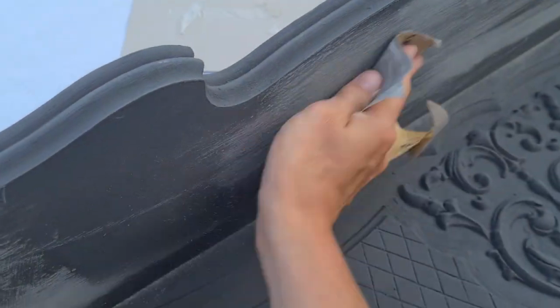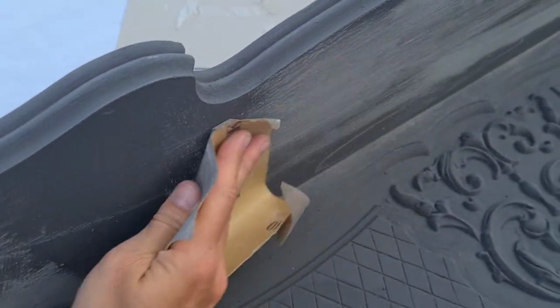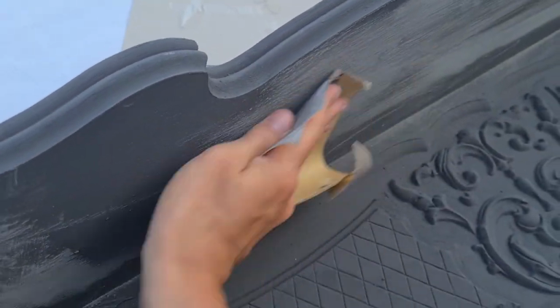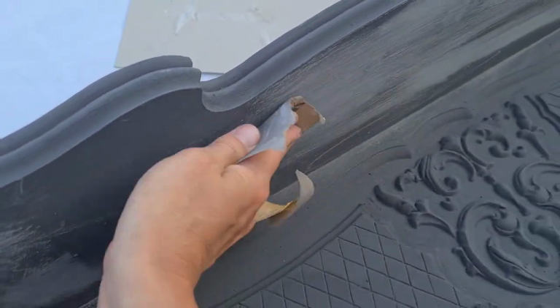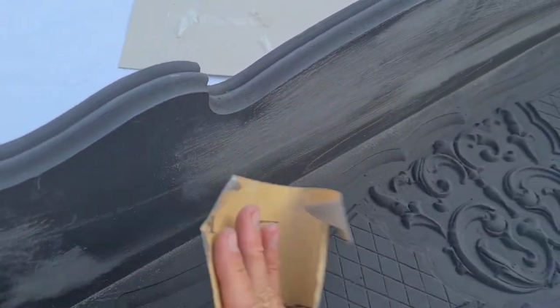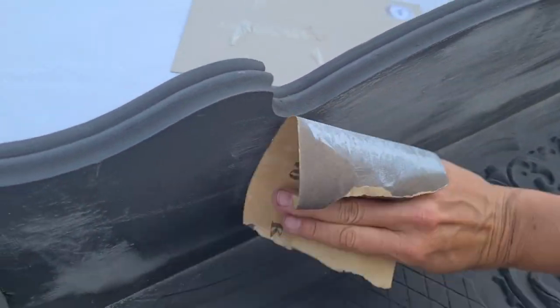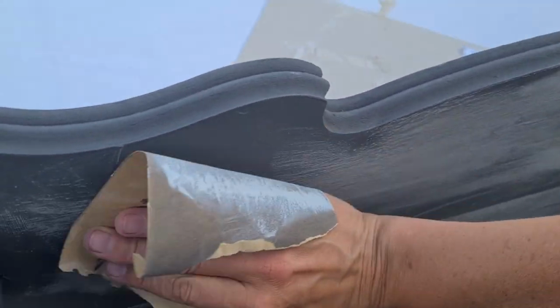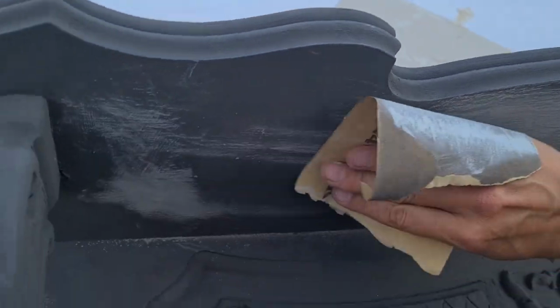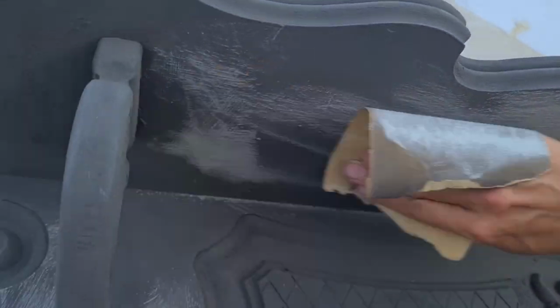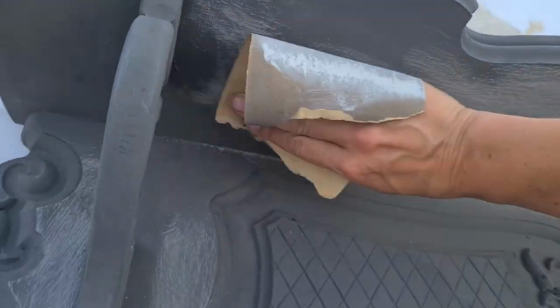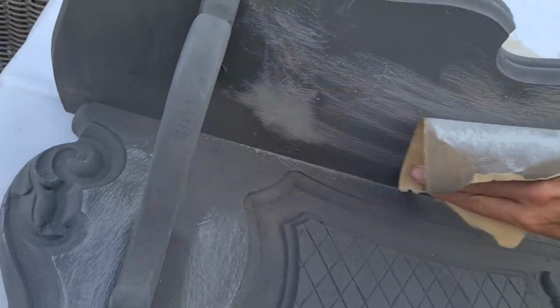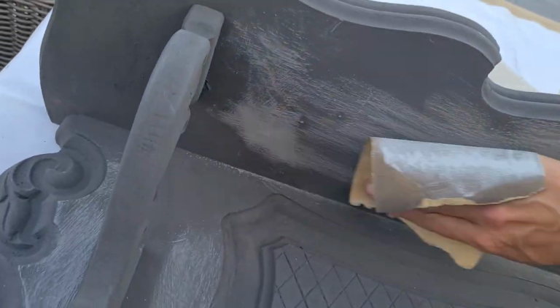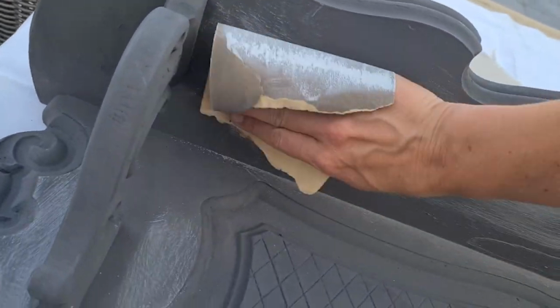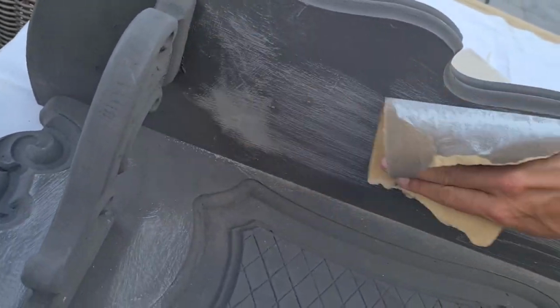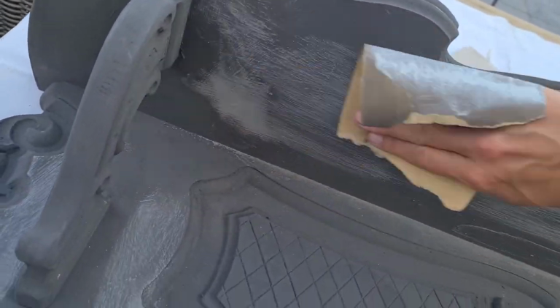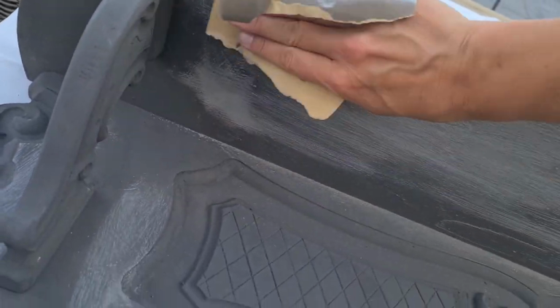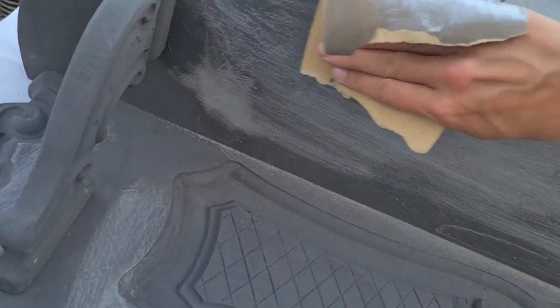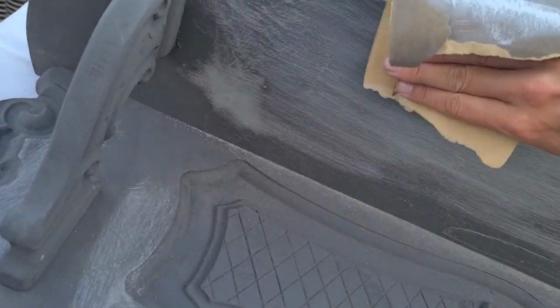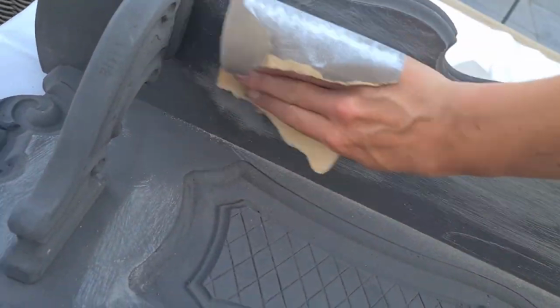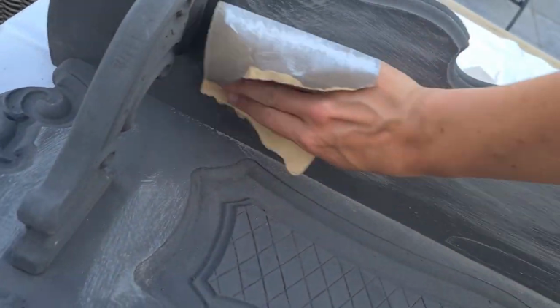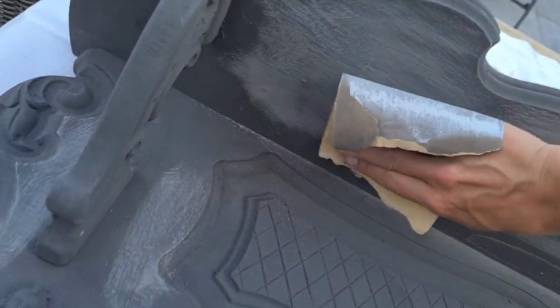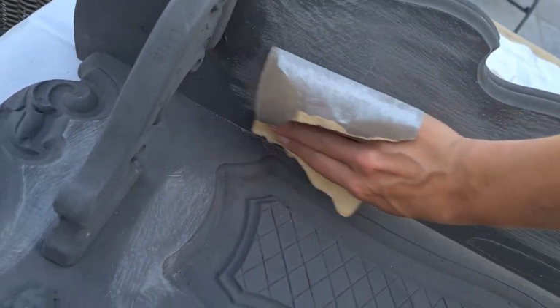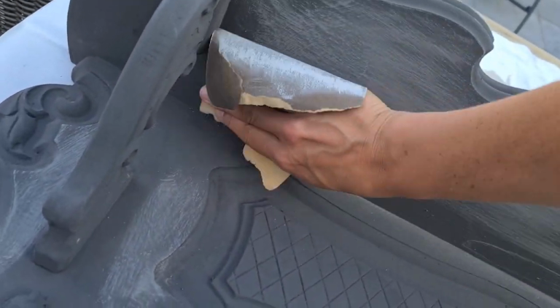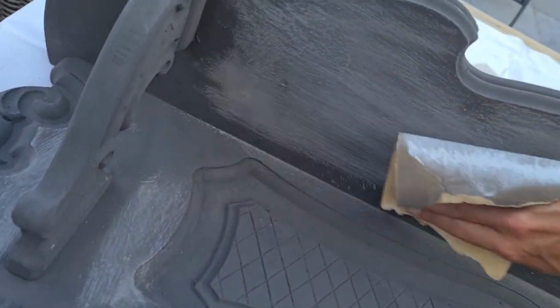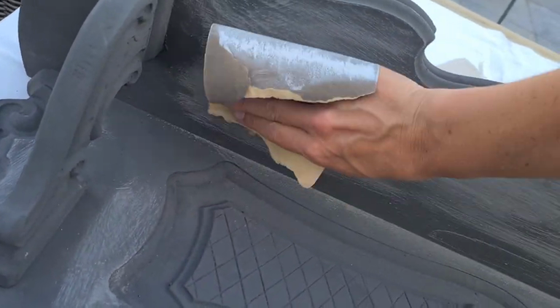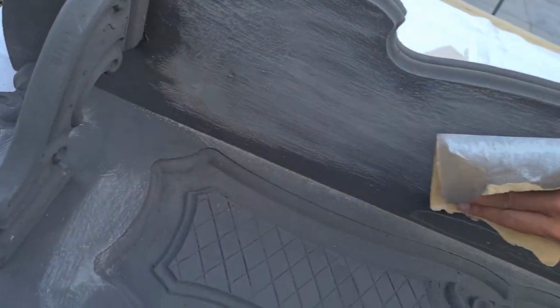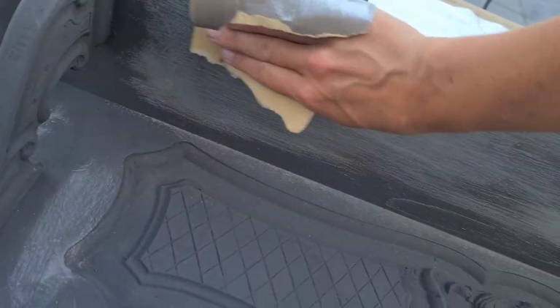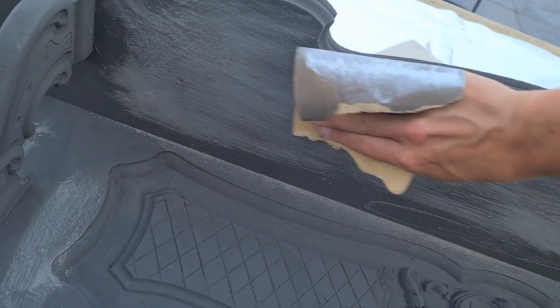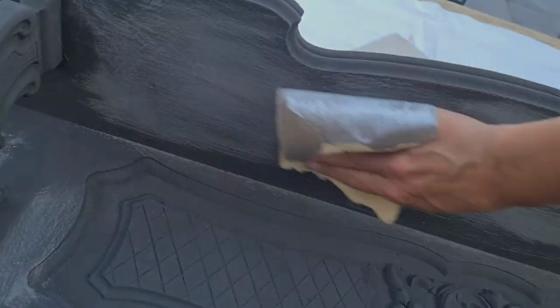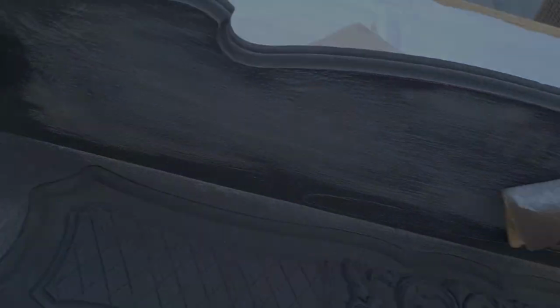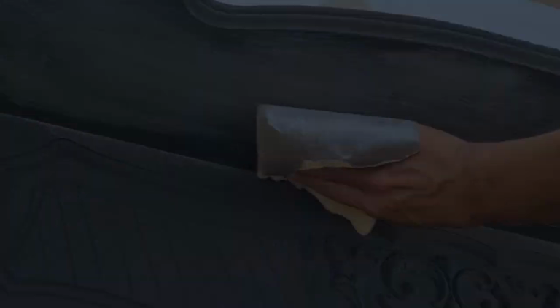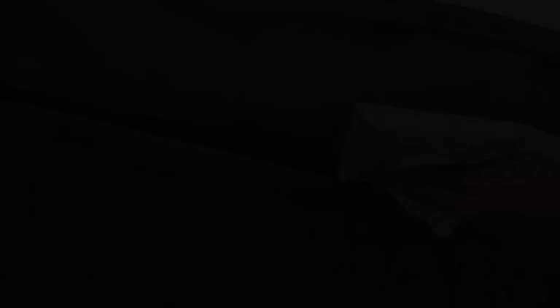I have to admit, not all the texture I created was to my liking, so I scuff sanded the whole piece between layers.